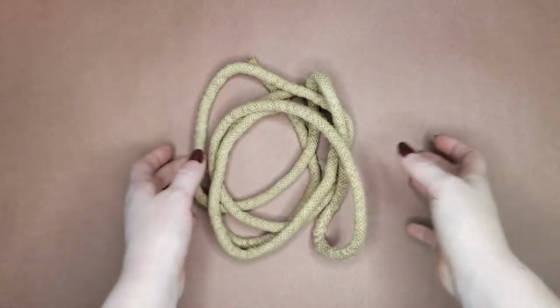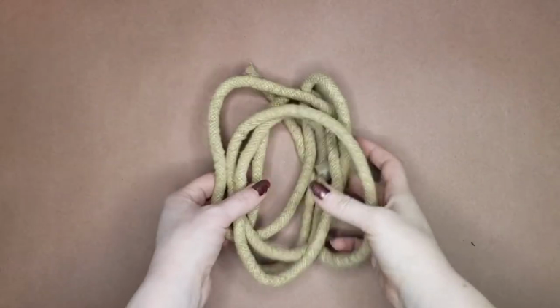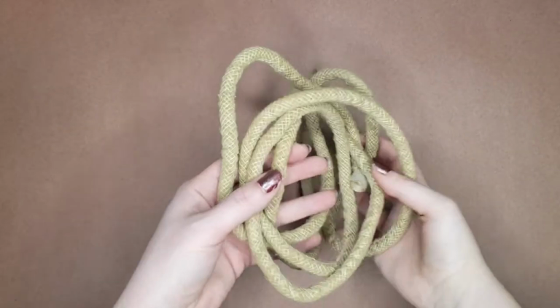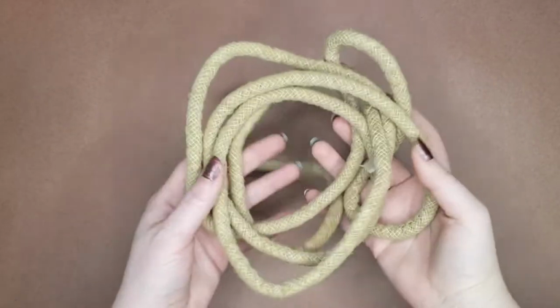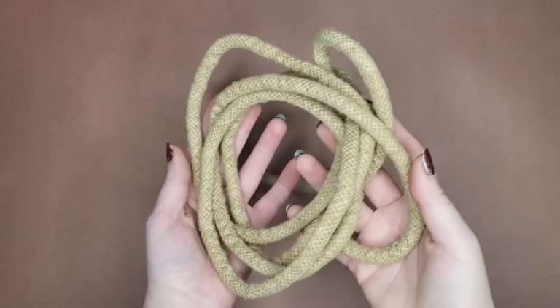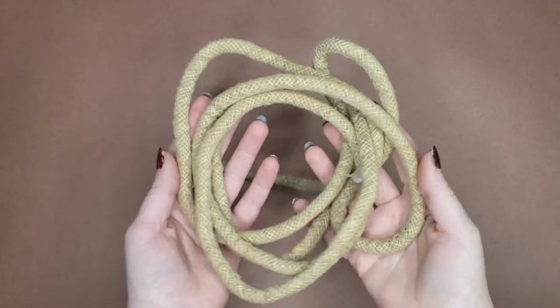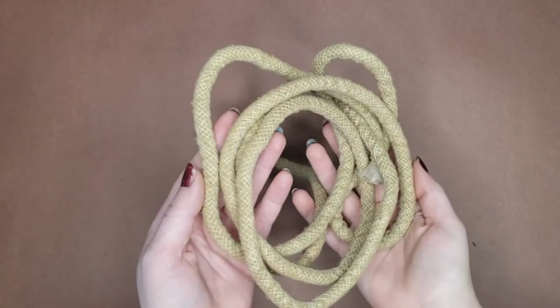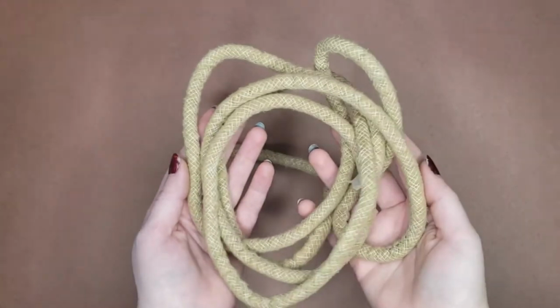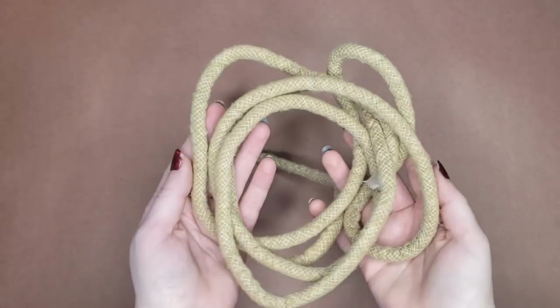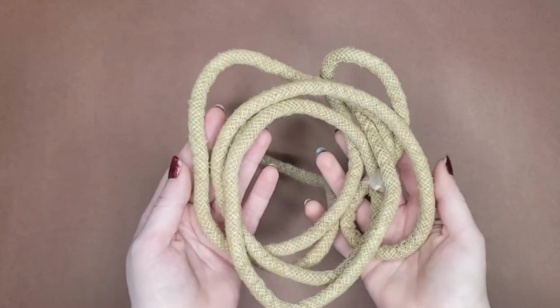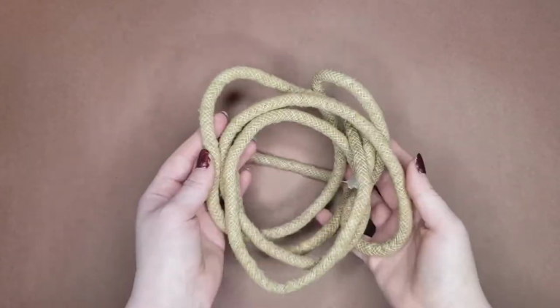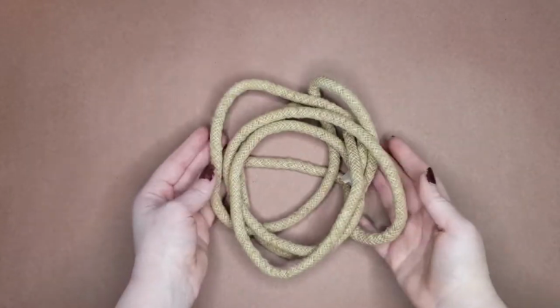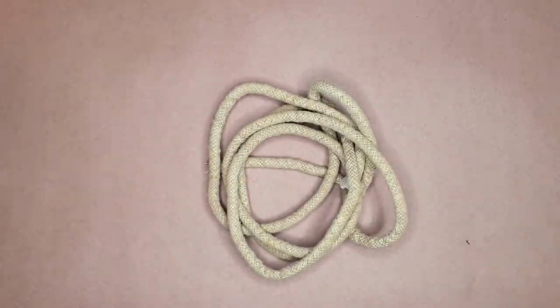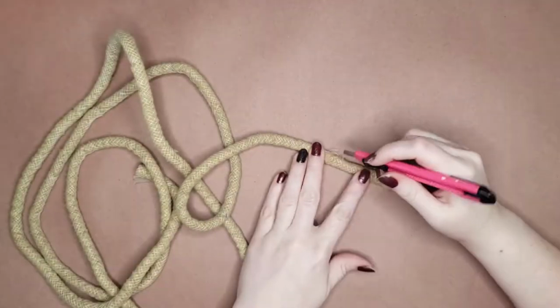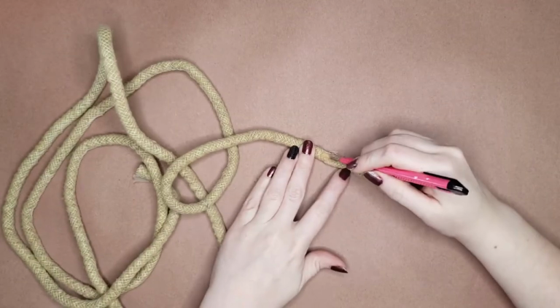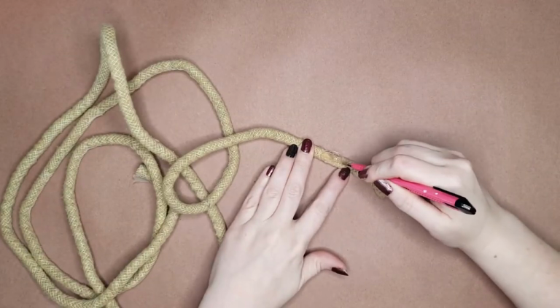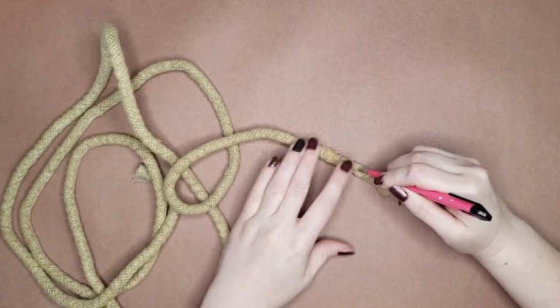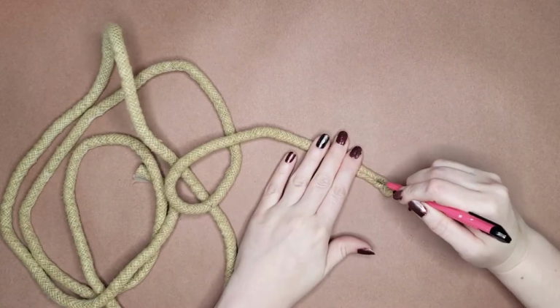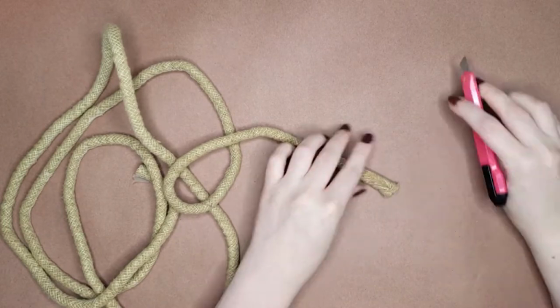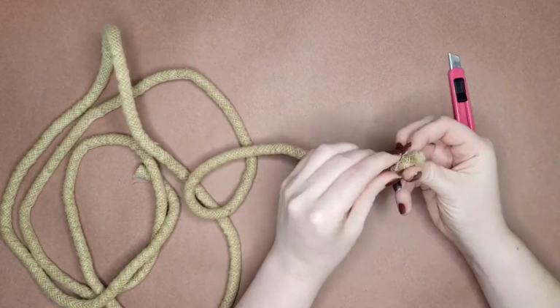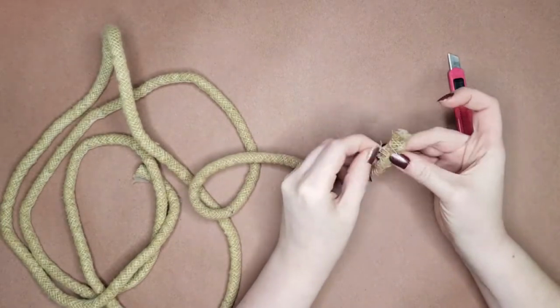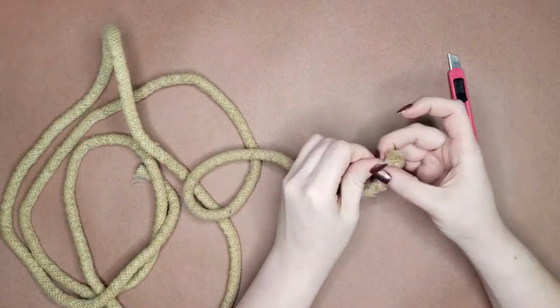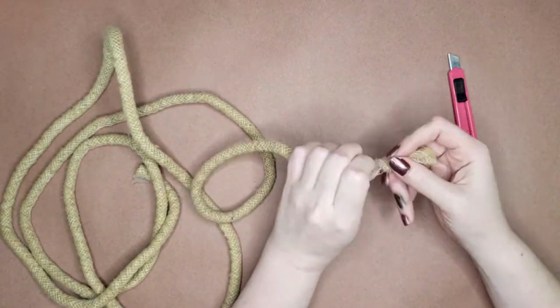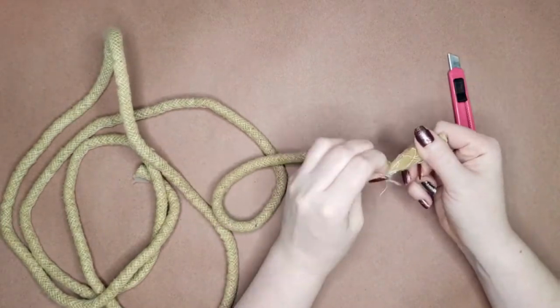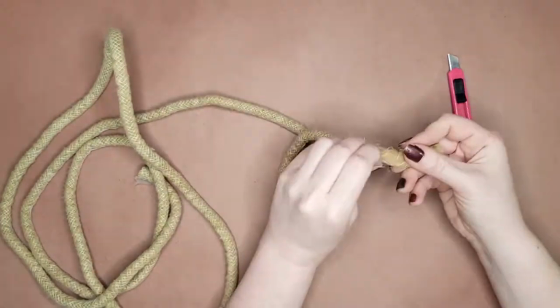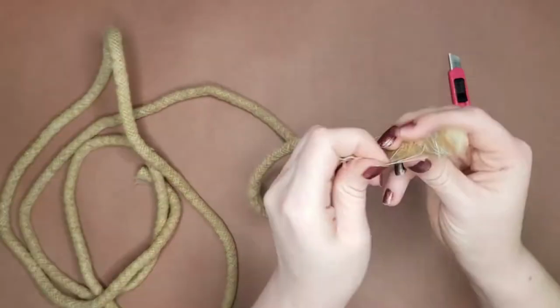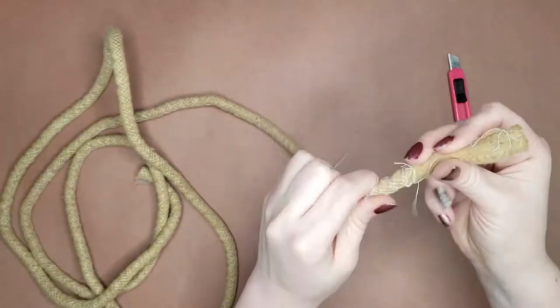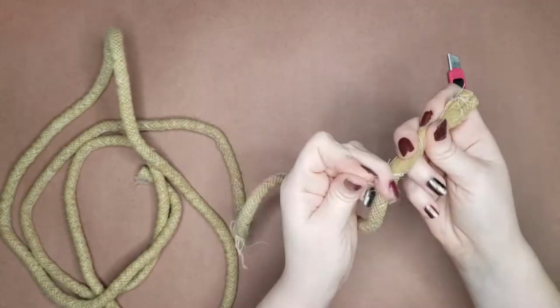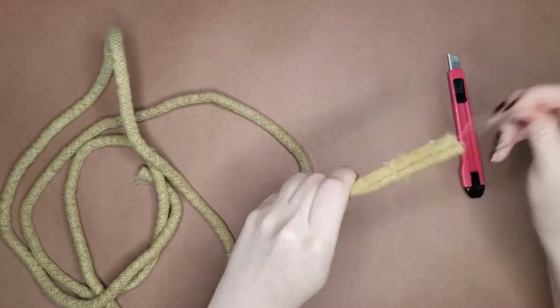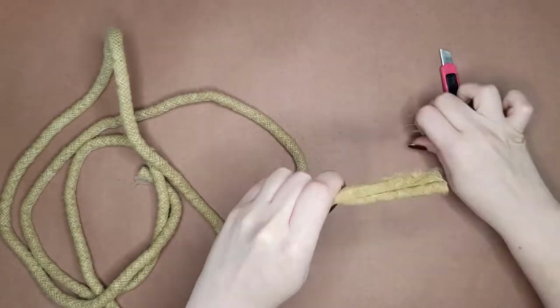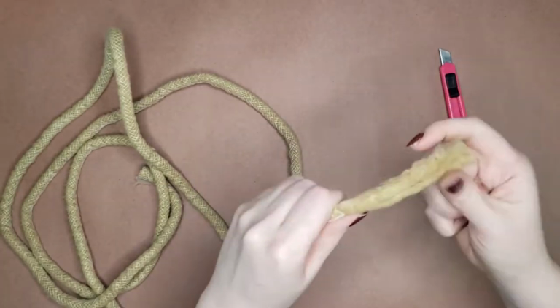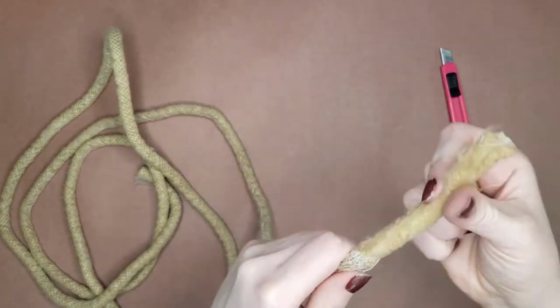I started out with cotton welting cord. This is the material used inside of trims and pillows and I got mine from Joanne. I cut the thread netting off of the welting cord to get started. Usually welting cord is white — I had dyed mine as I had a different plan to make these initially, so don't mind the color.